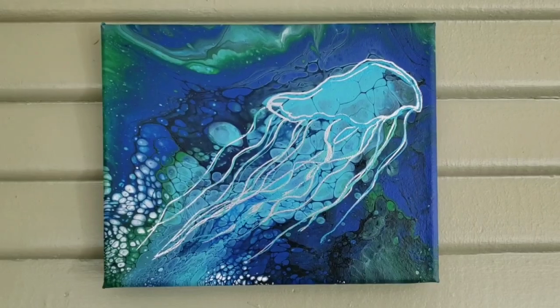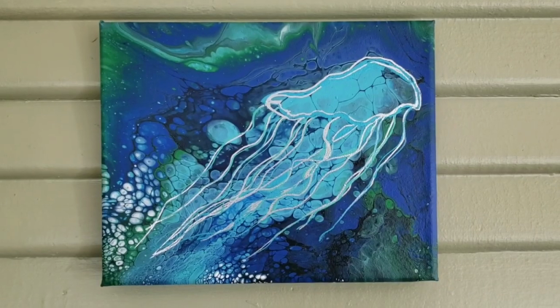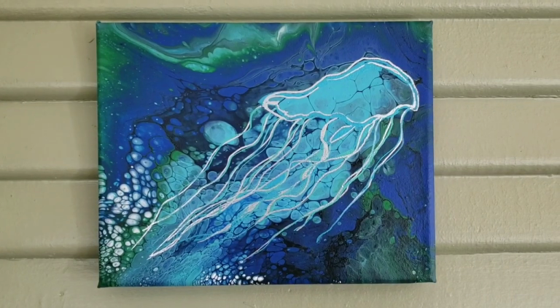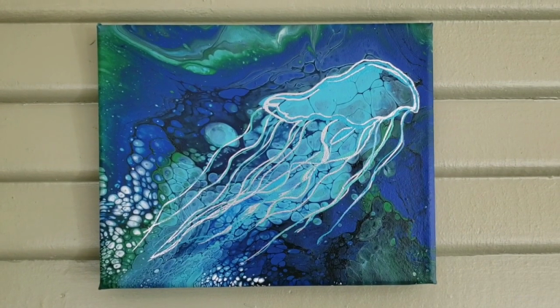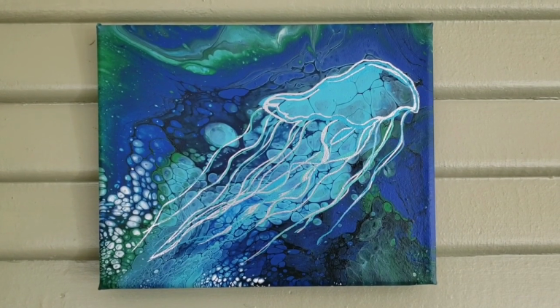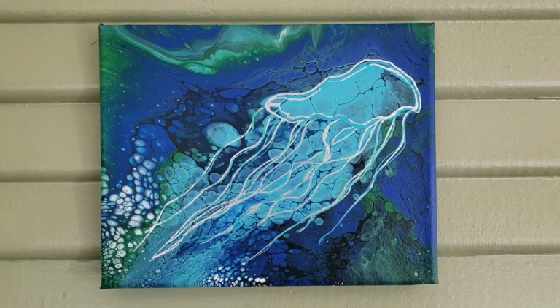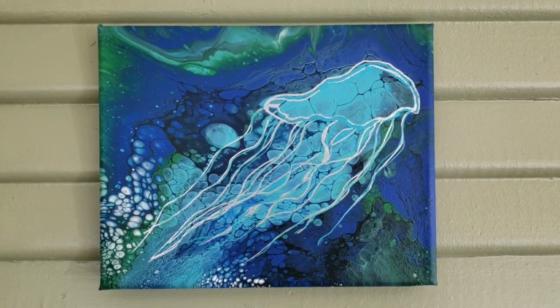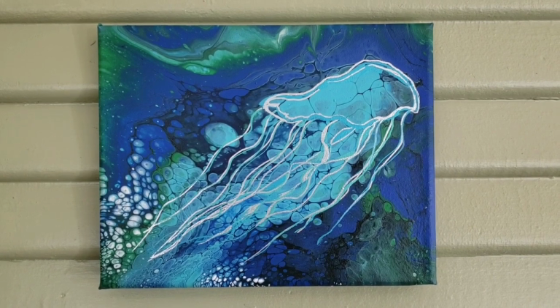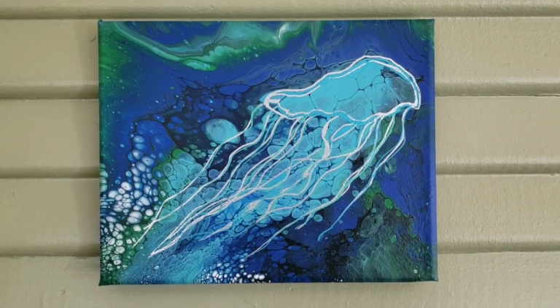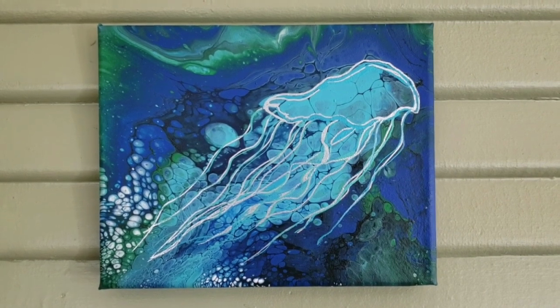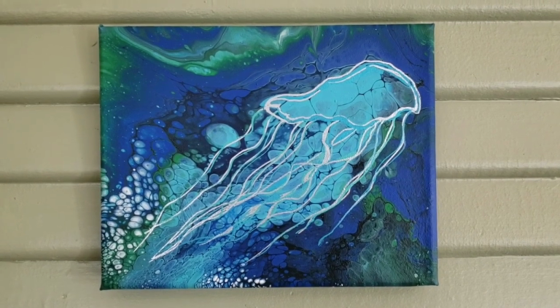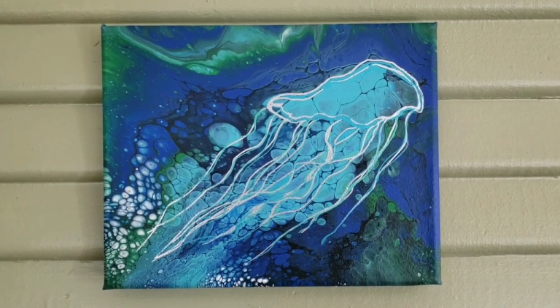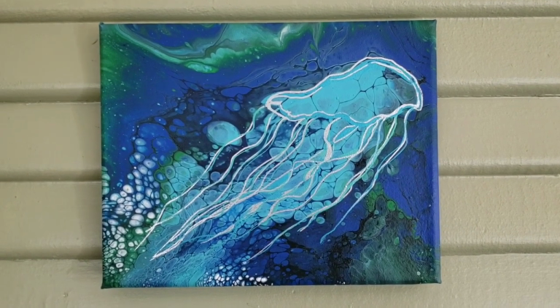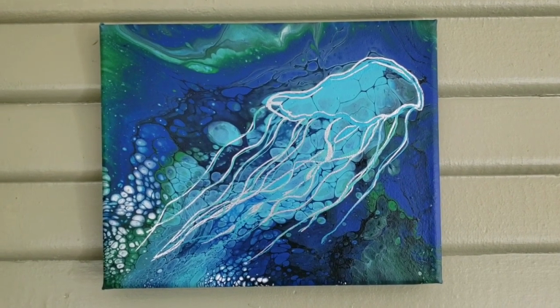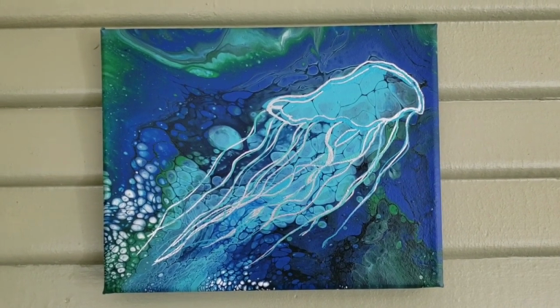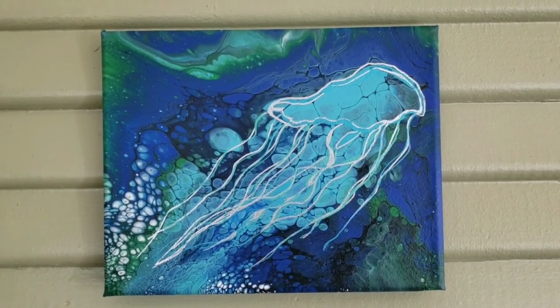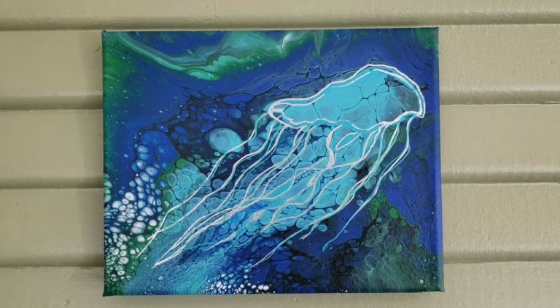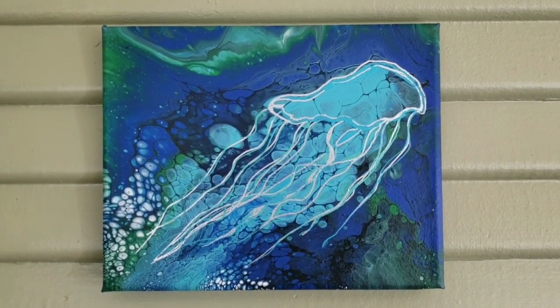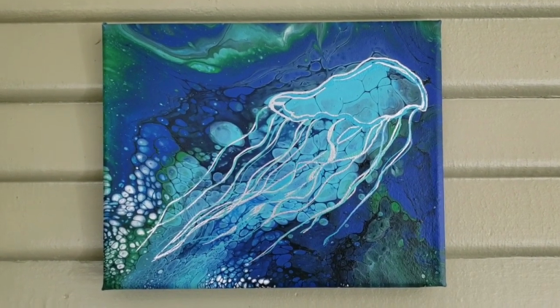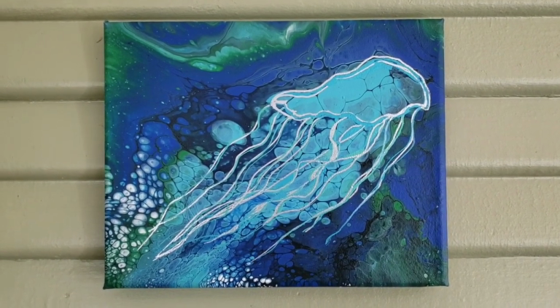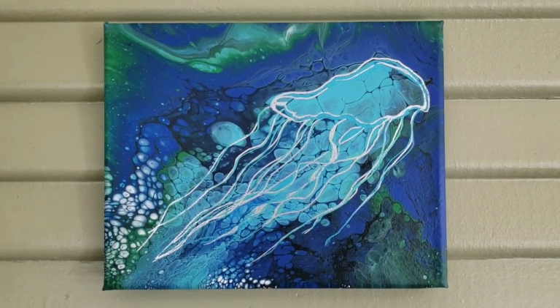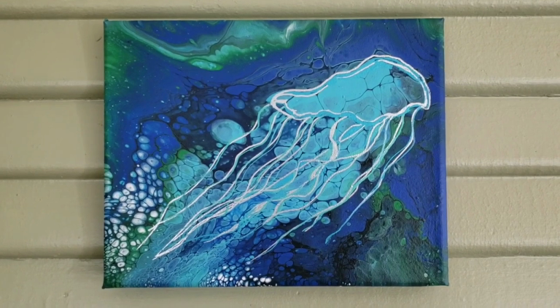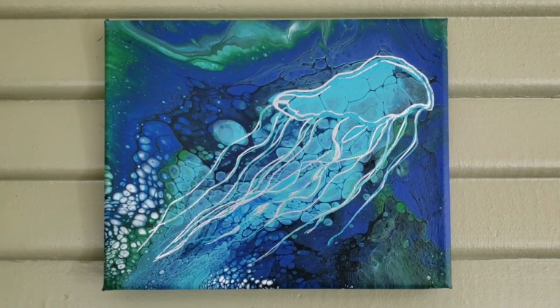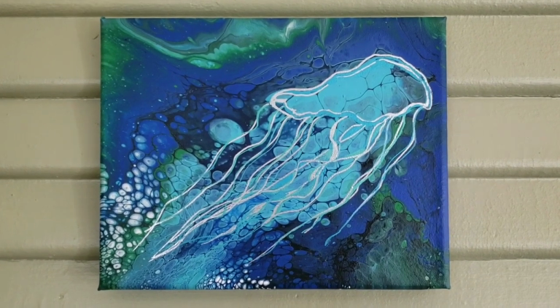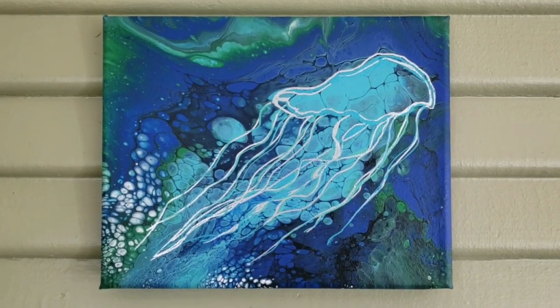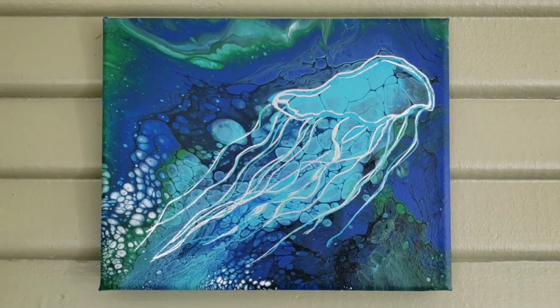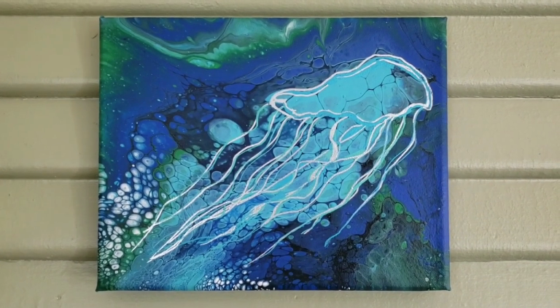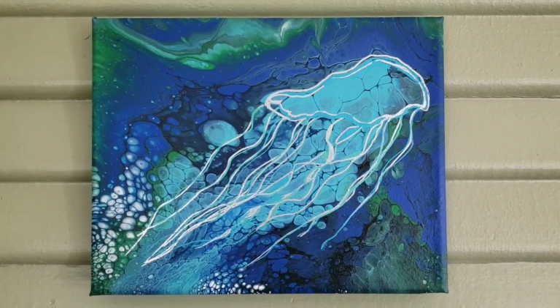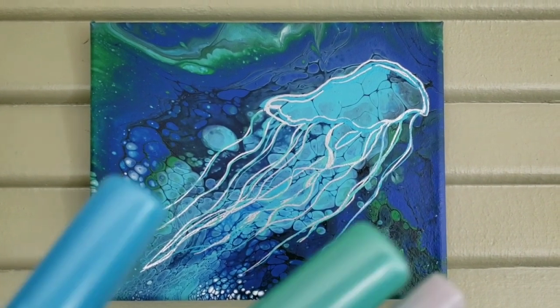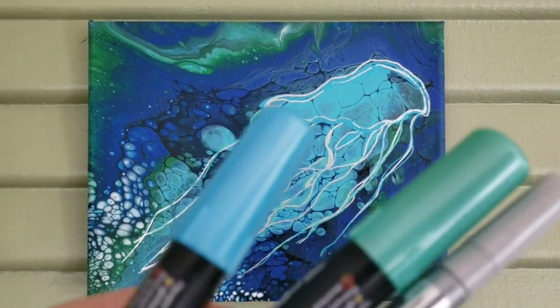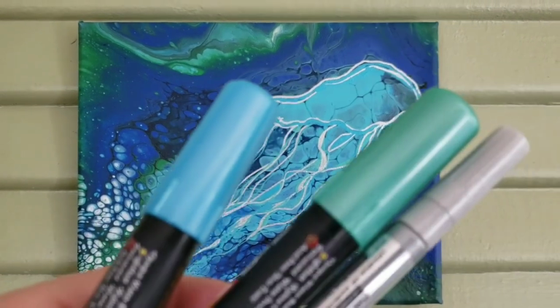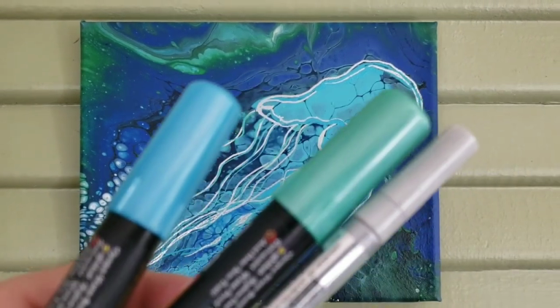Alright, here is the final product. I have drawn the jellyfish onto this painting. I used the Art Deco markers — here are the colors.